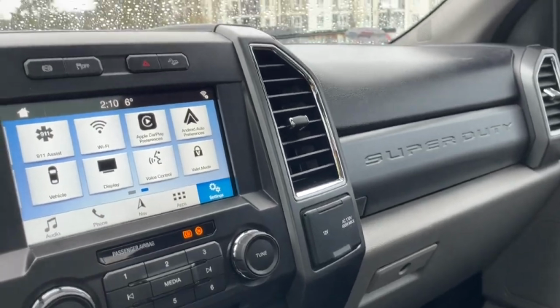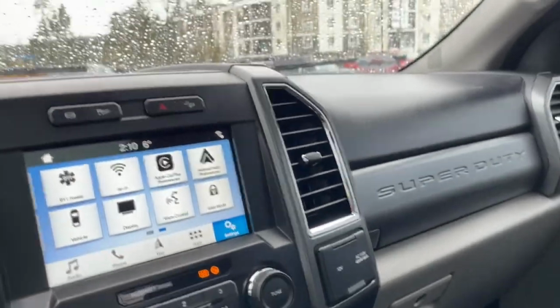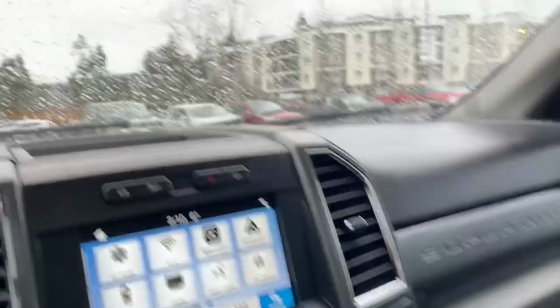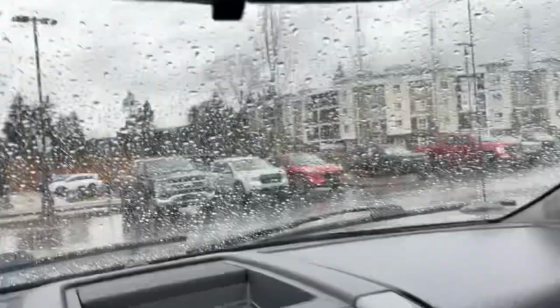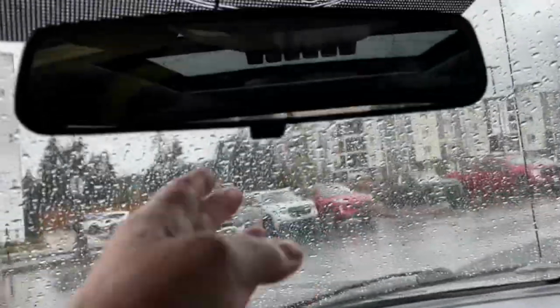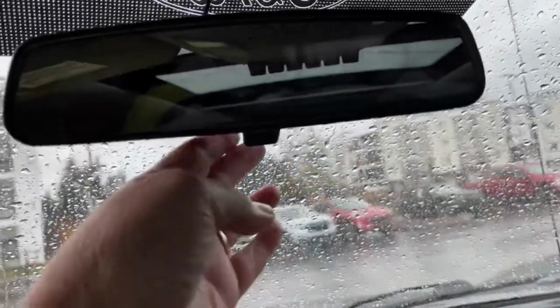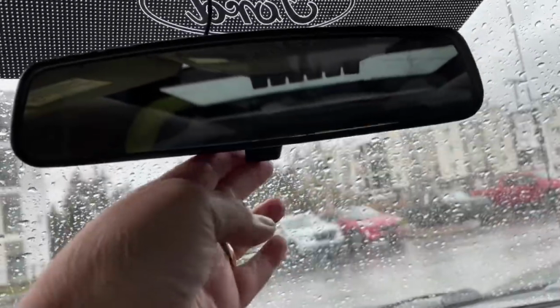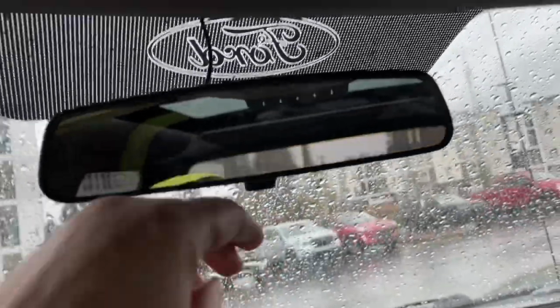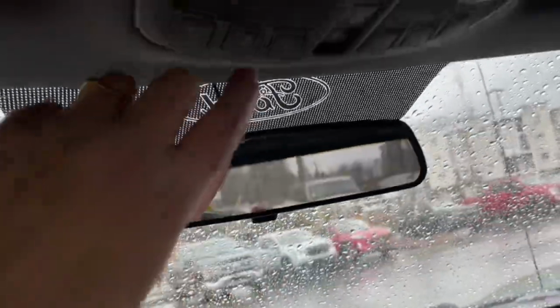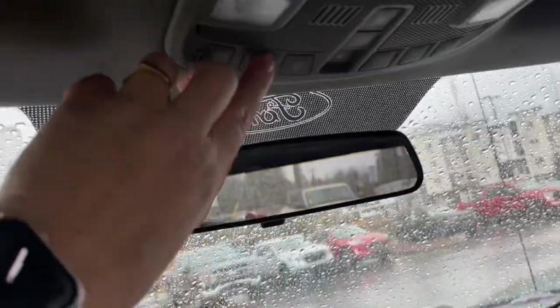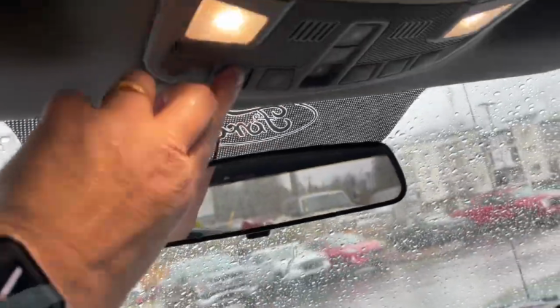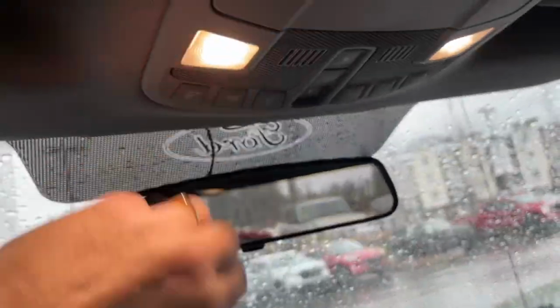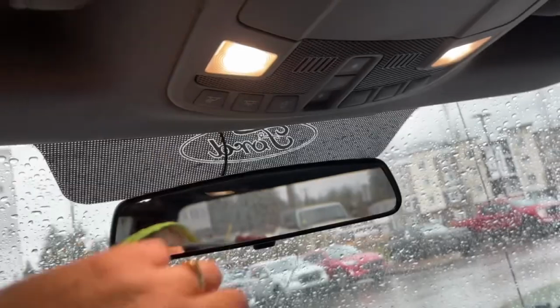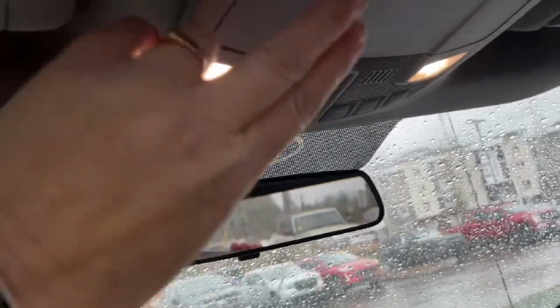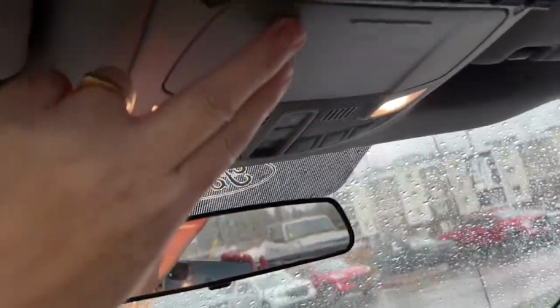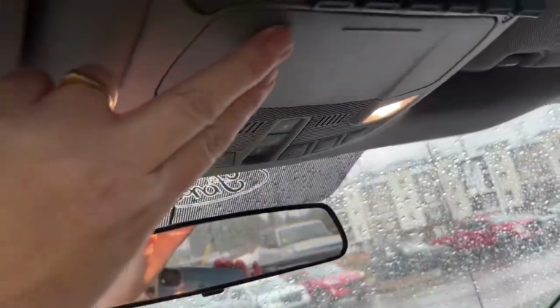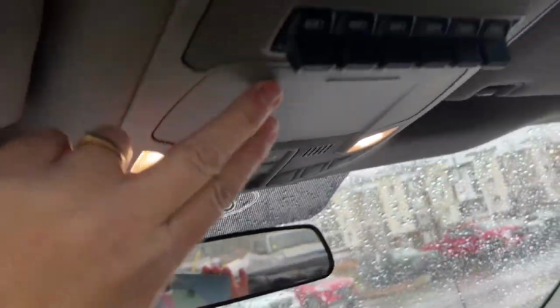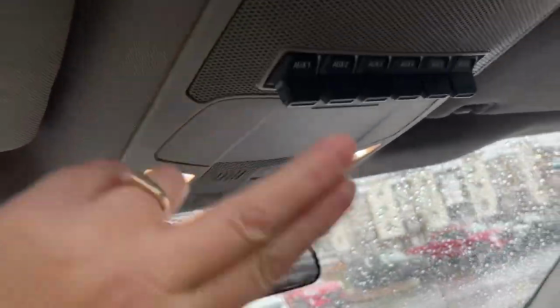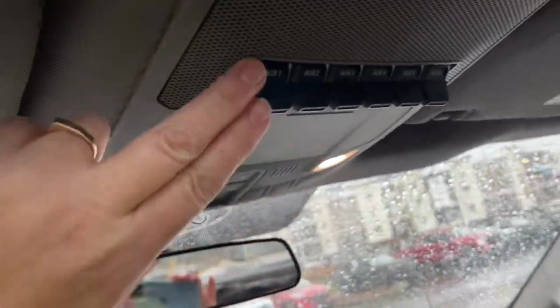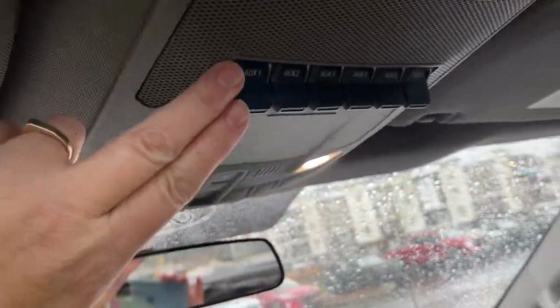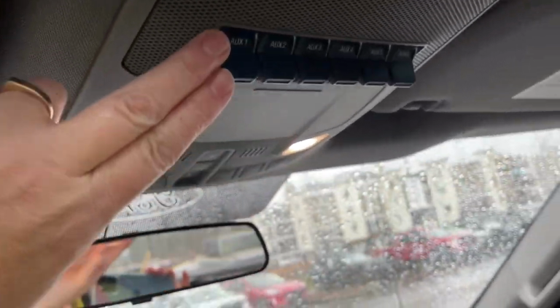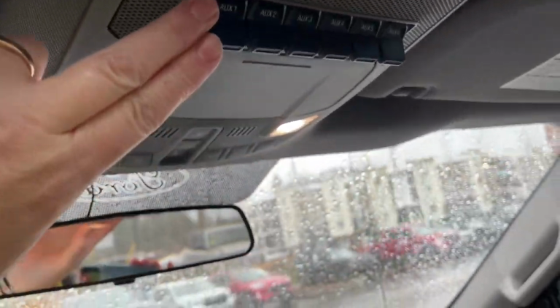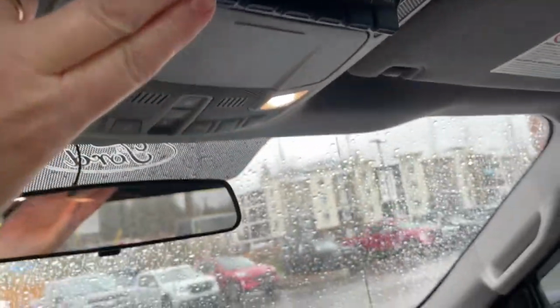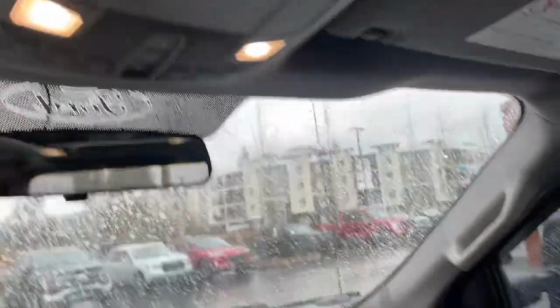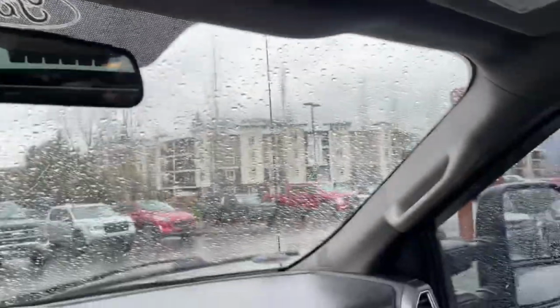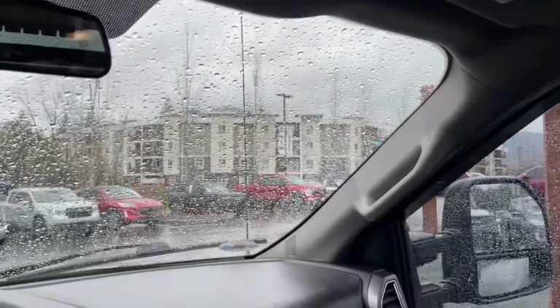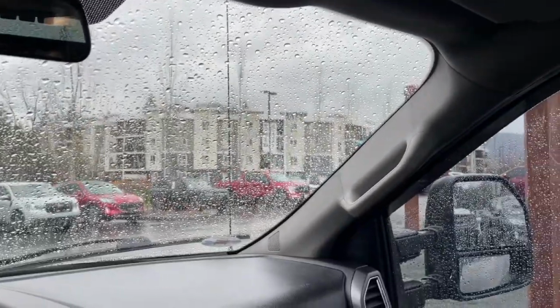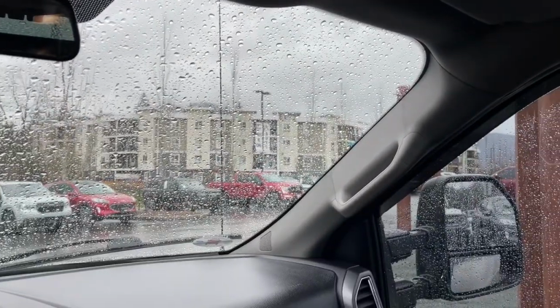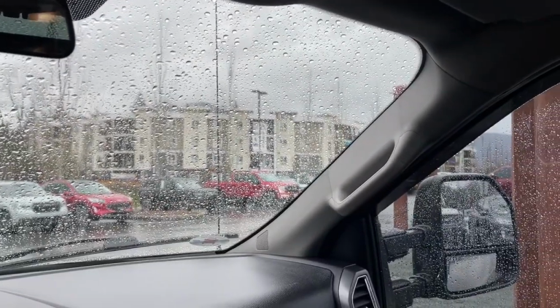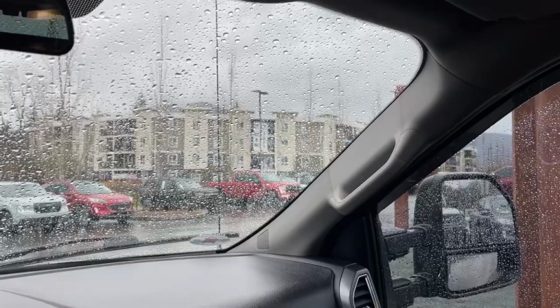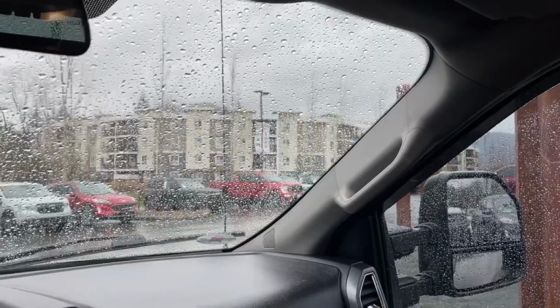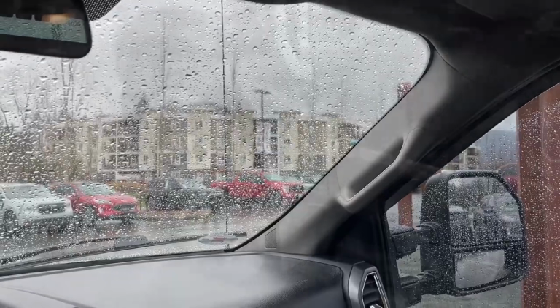The lower glove compartment is locking. There's a manually dimming rear view mirror, lighting controls, sunglass holder, upfitter switches, and a grab handle in the body to make it easier to get in.